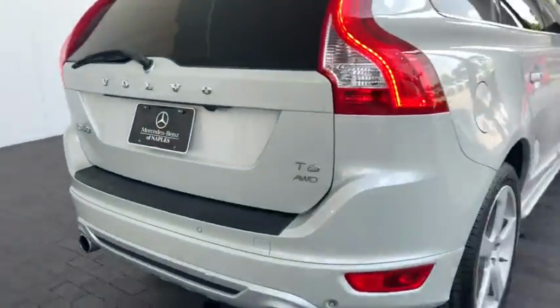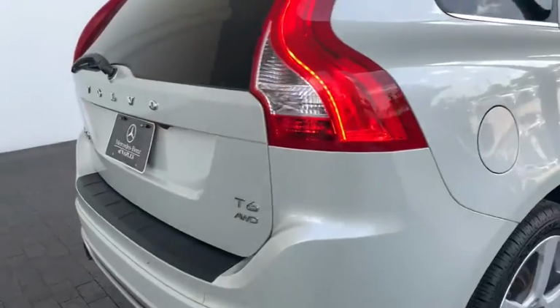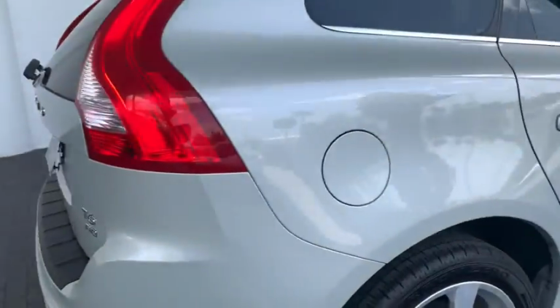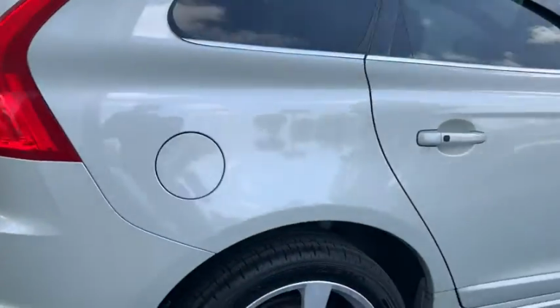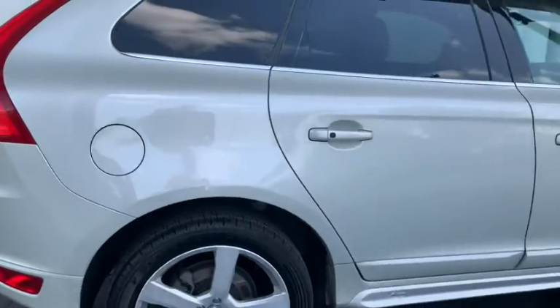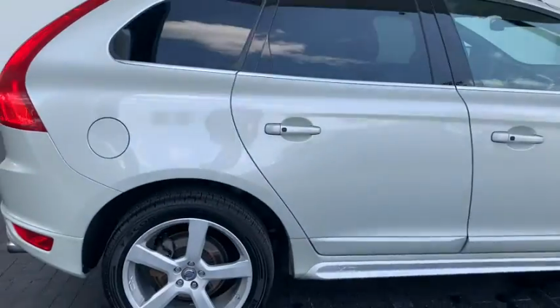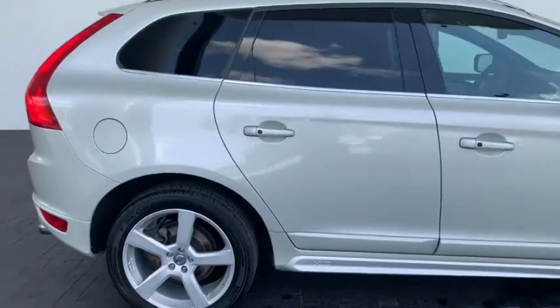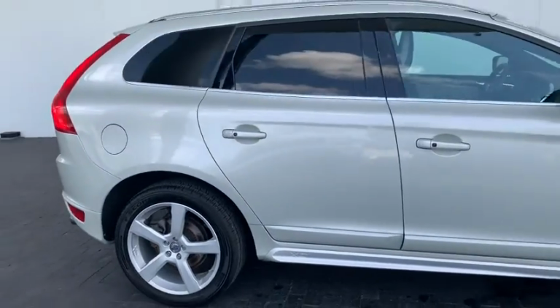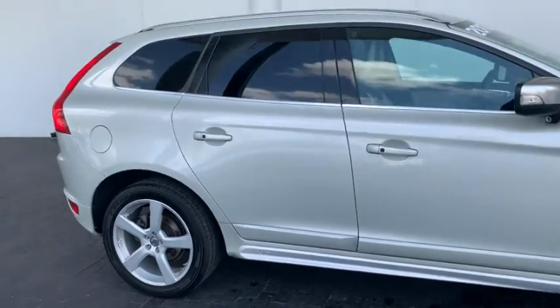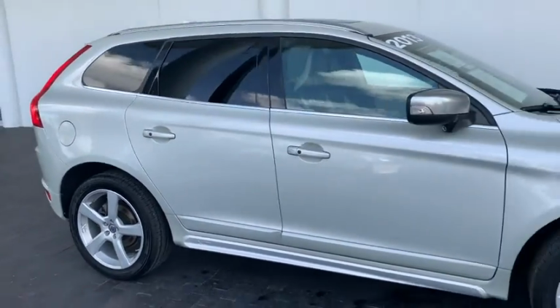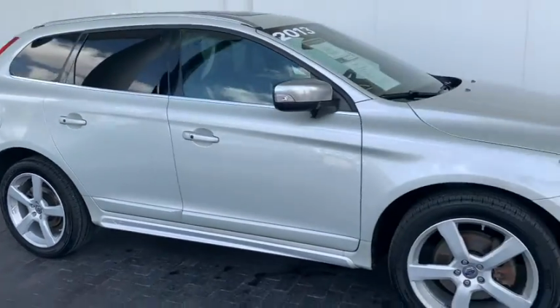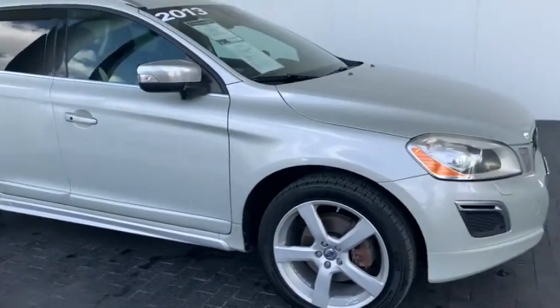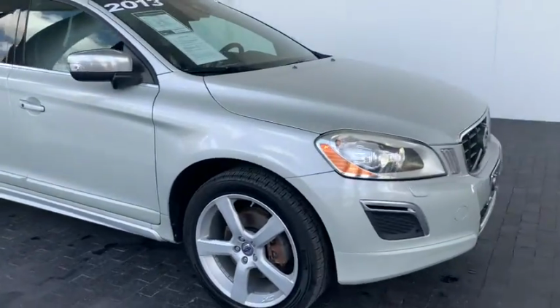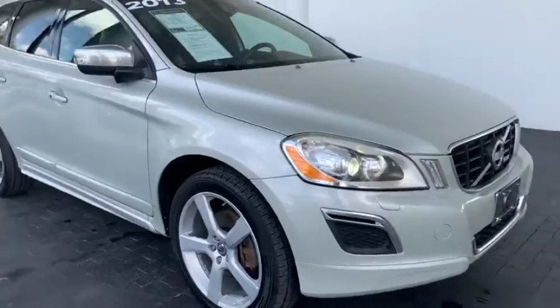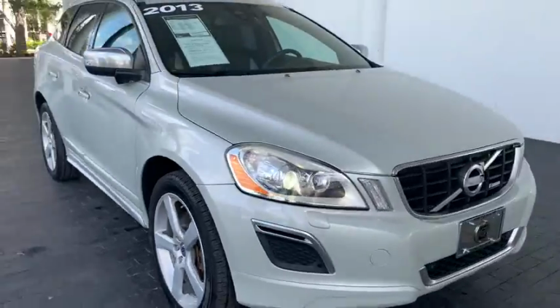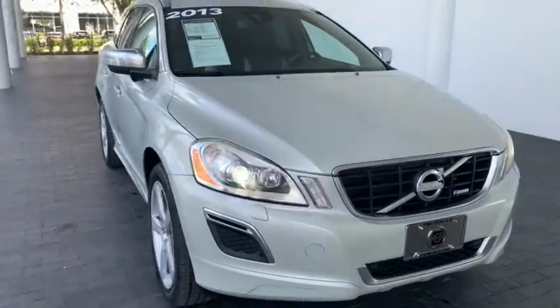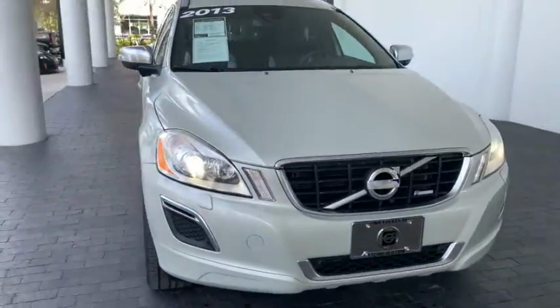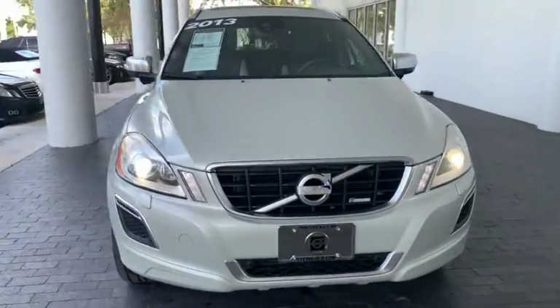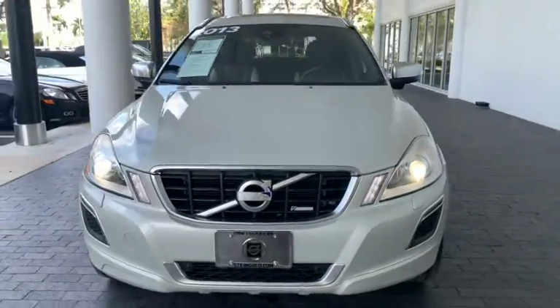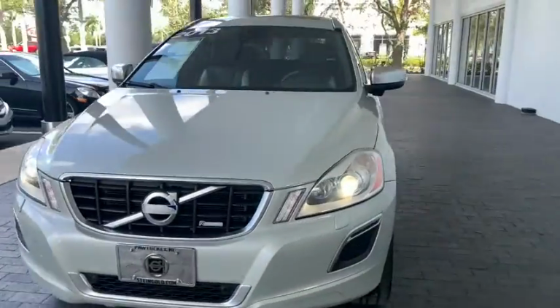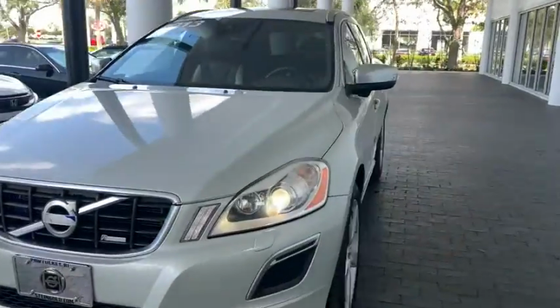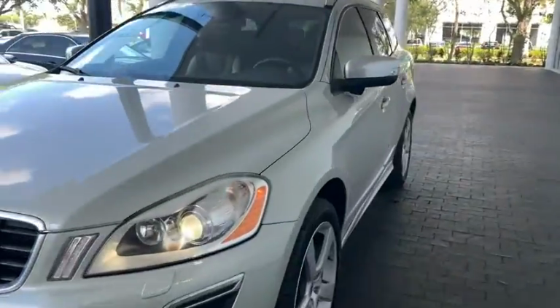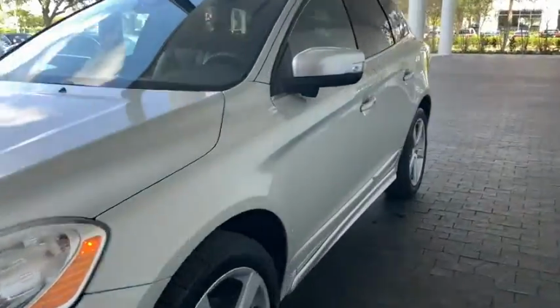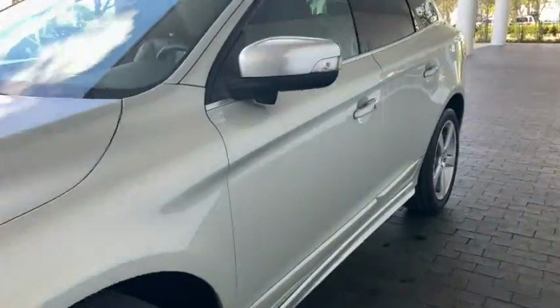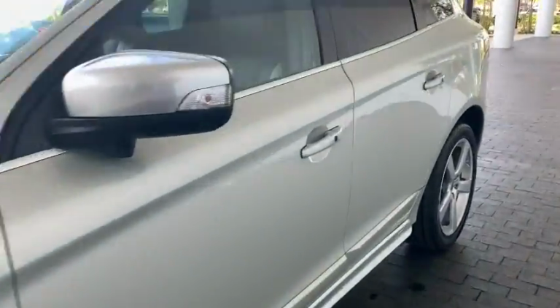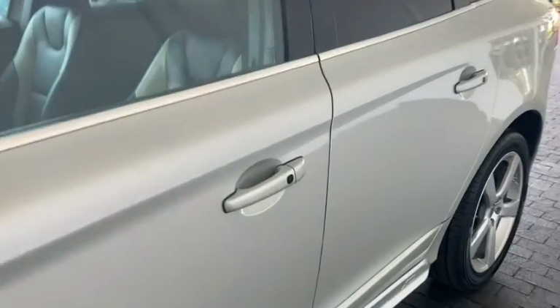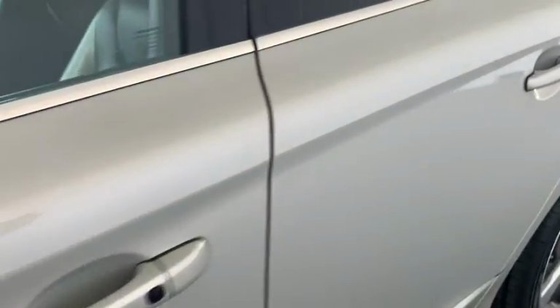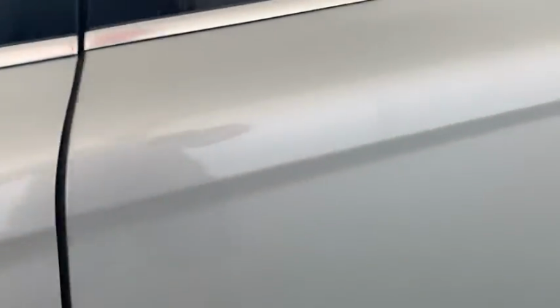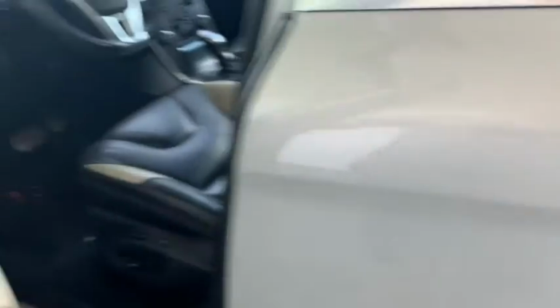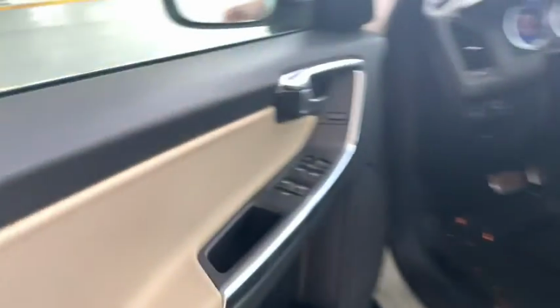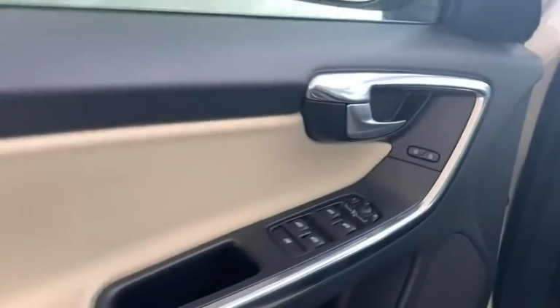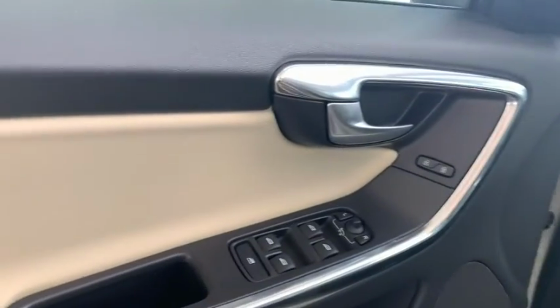This vehicle has less than 65,000 miles. Here are some of this vehicle's great options: power passenger seat, traction control, dual airbags, alloy wheels, power steering, four-wheel disc brakes, and eight speakers.